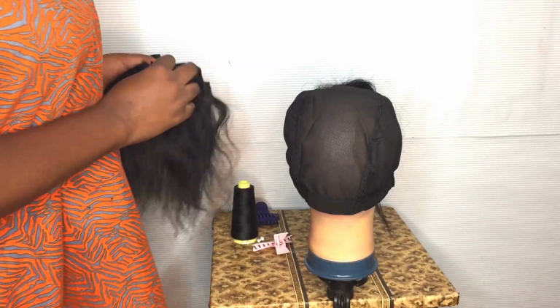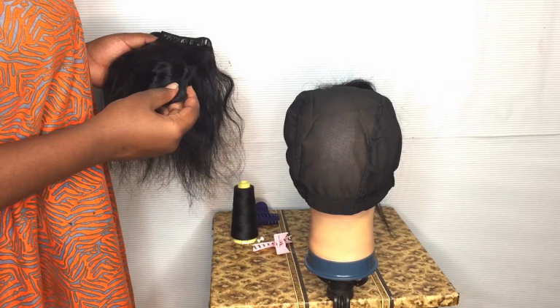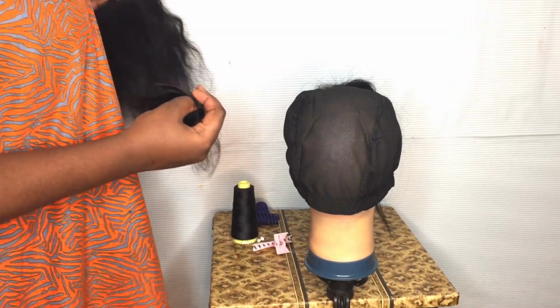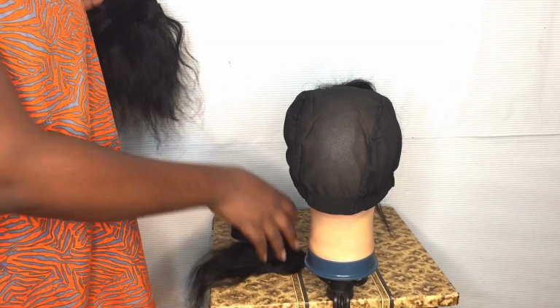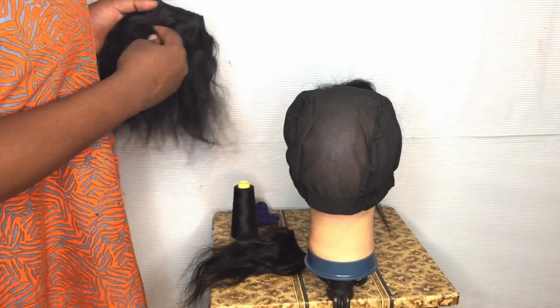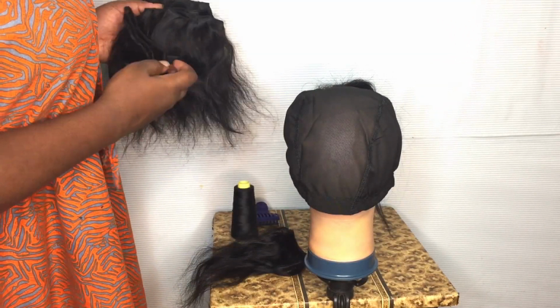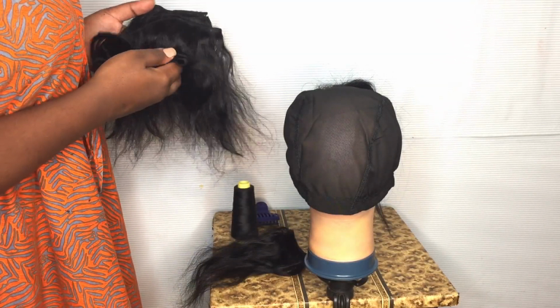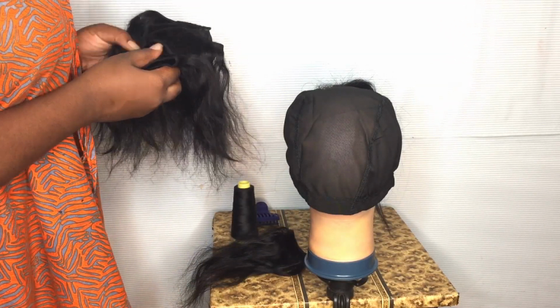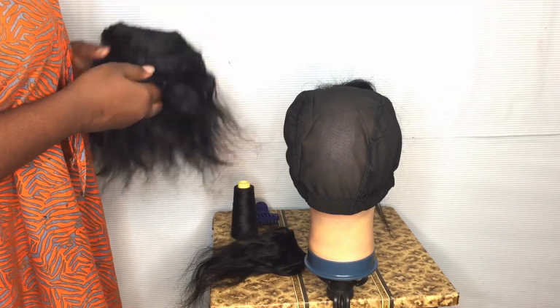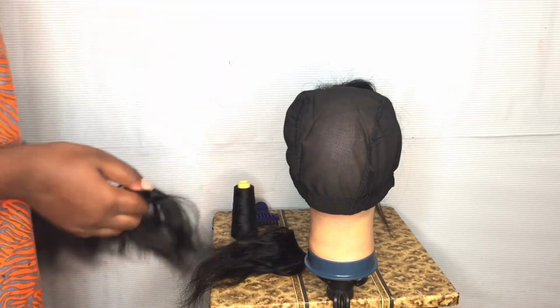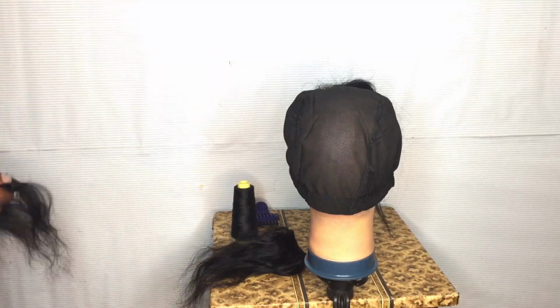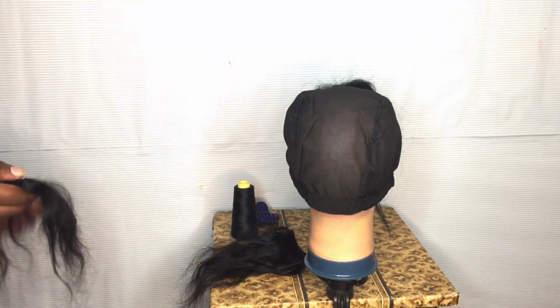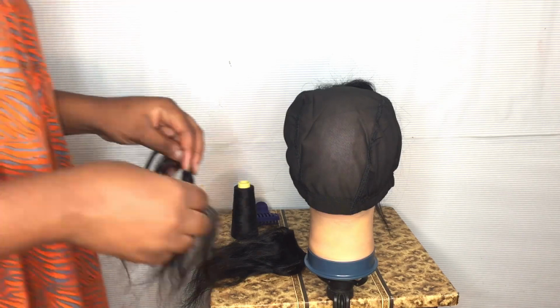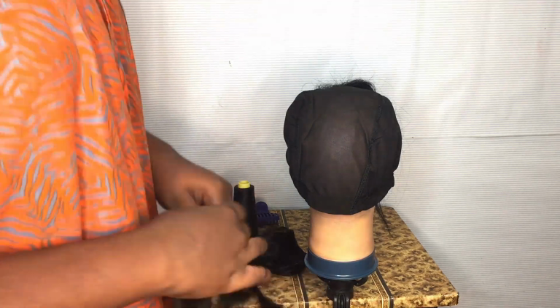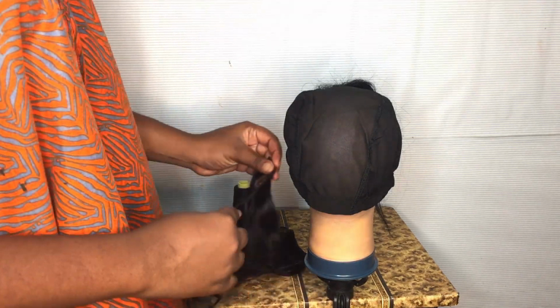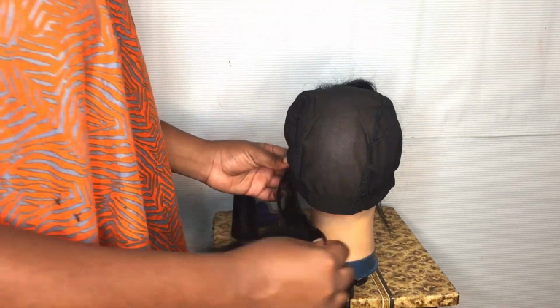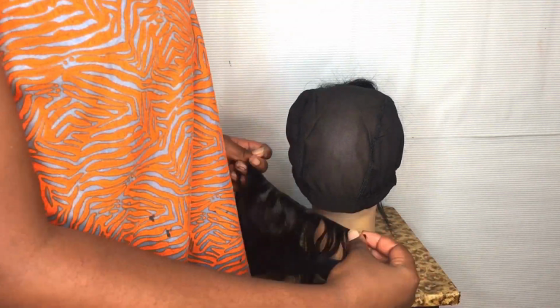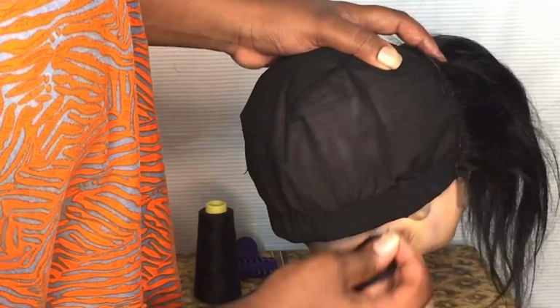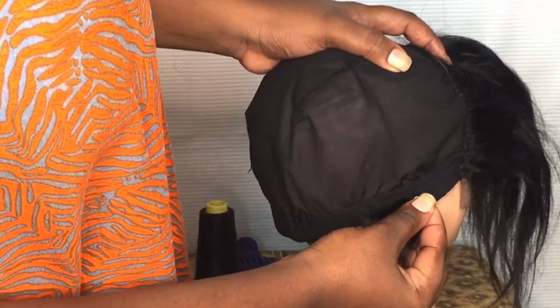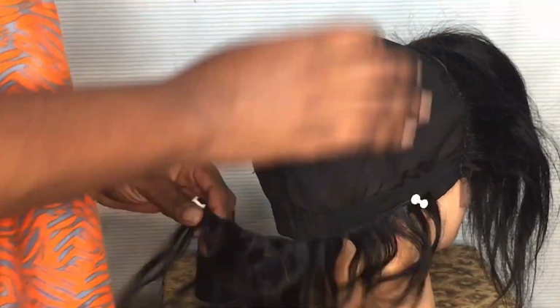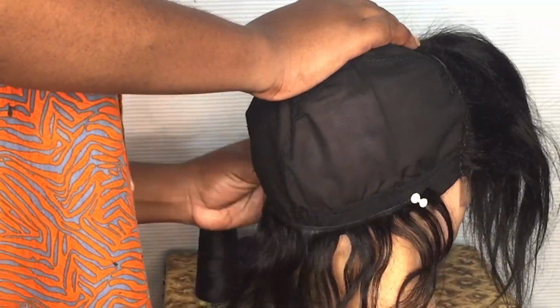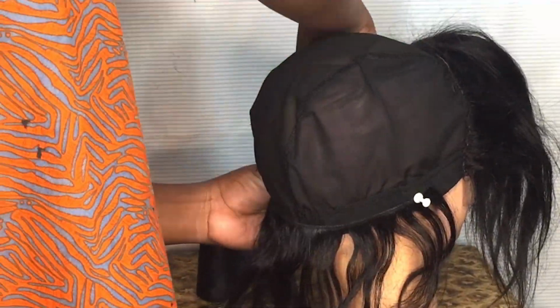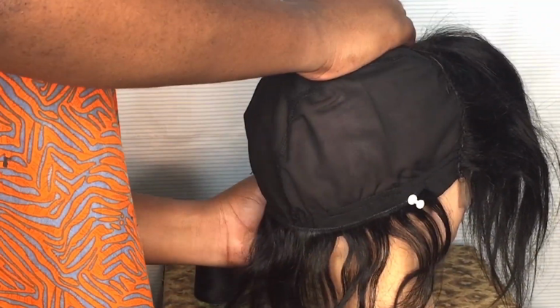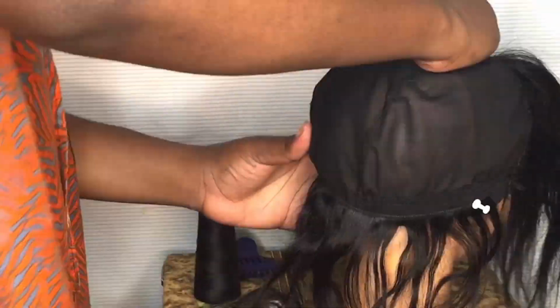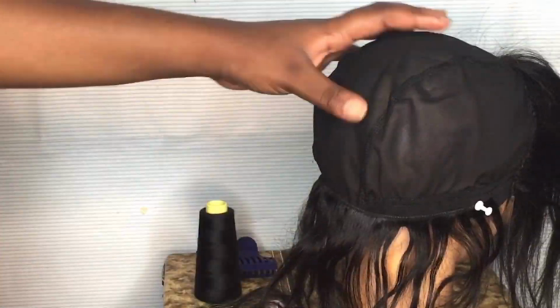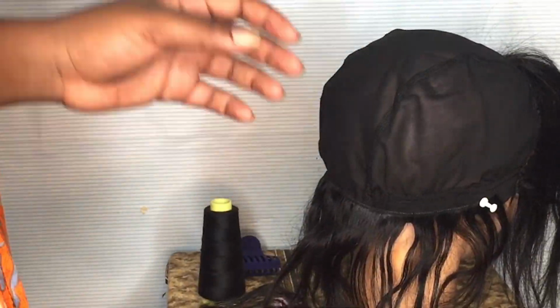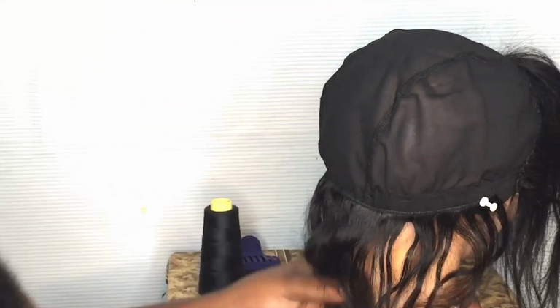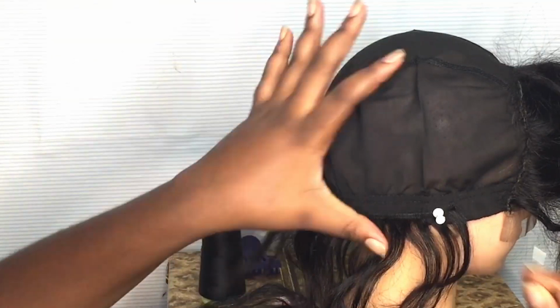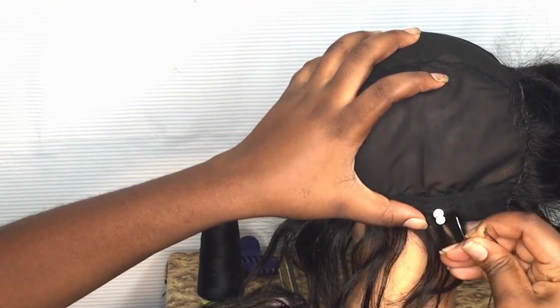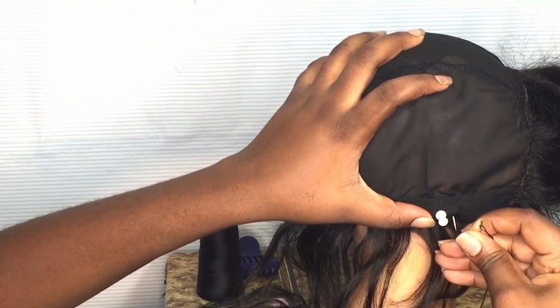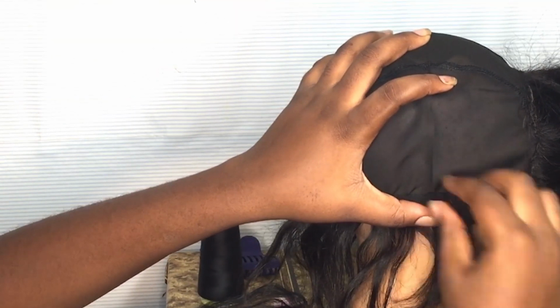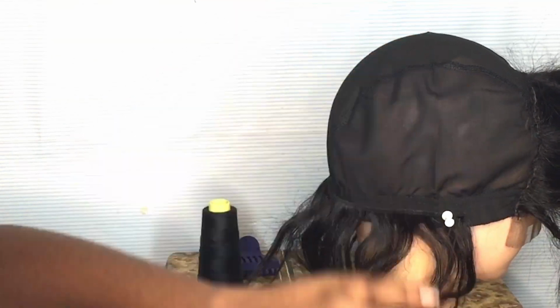After sewing down the closure, I'm going to take my hair and then I'm just going to measure it to see how I can position it. And then go ahead to pin it down and start sewing it up.